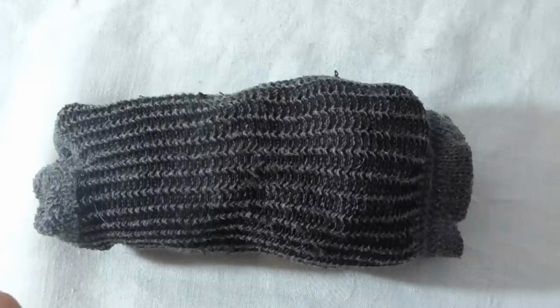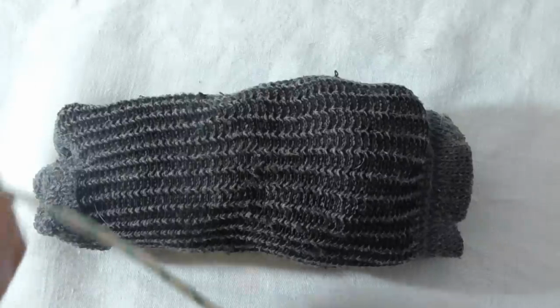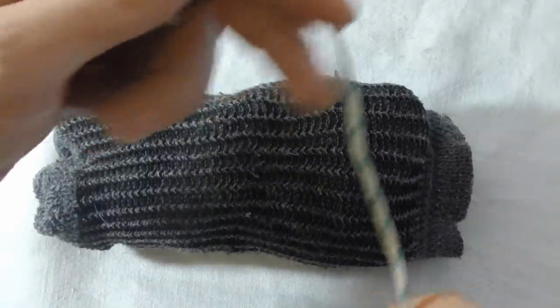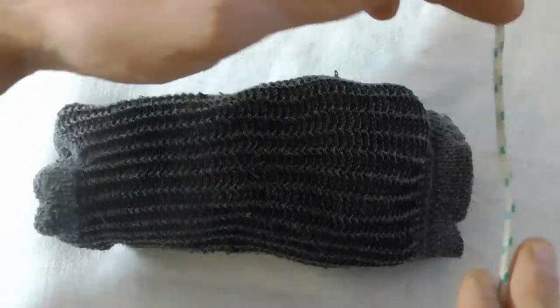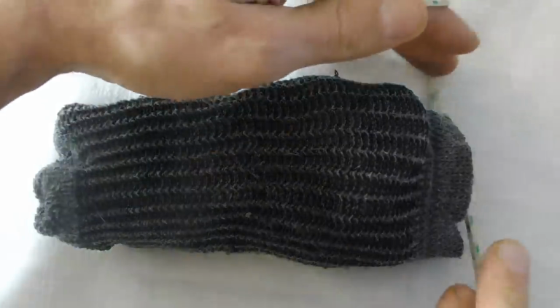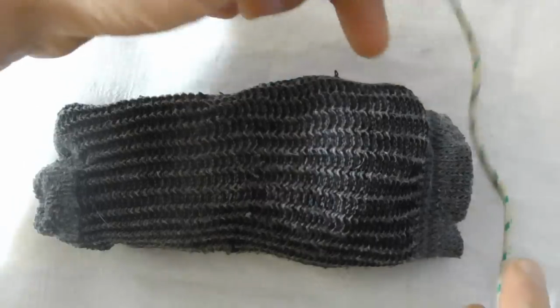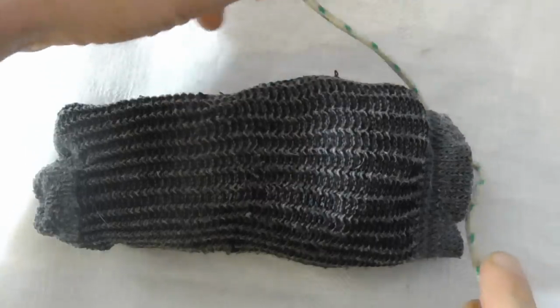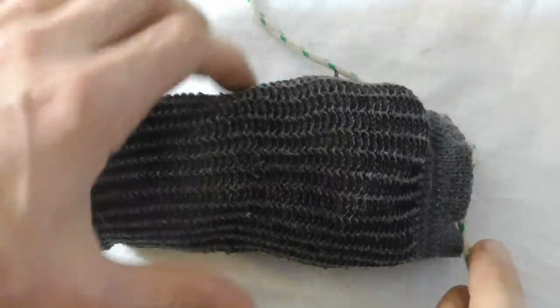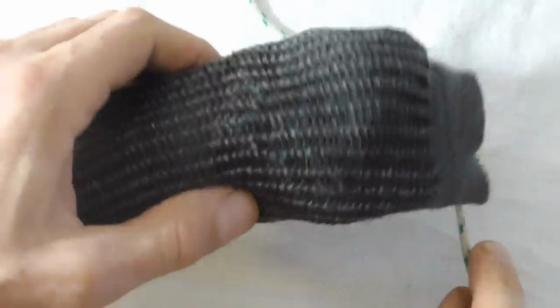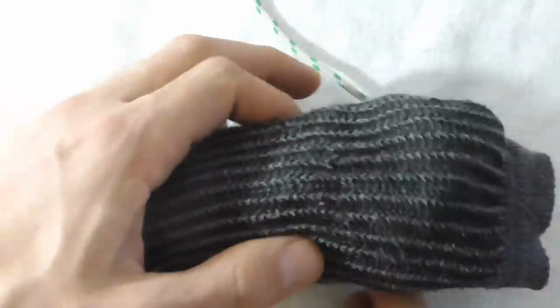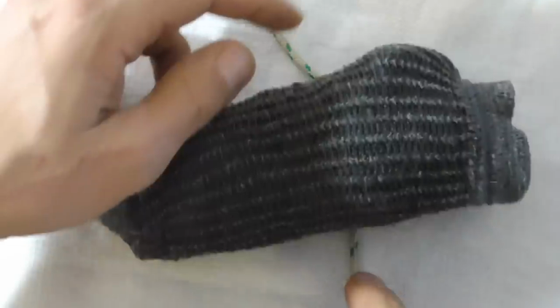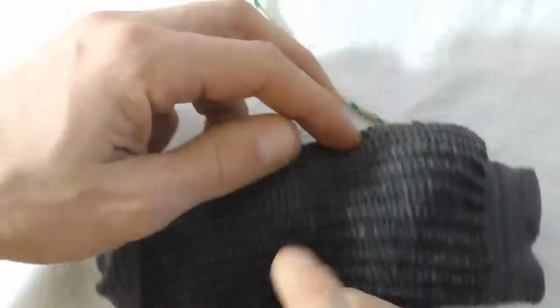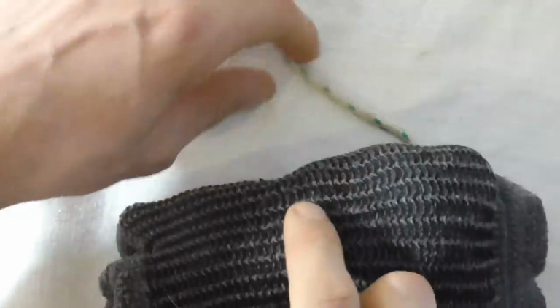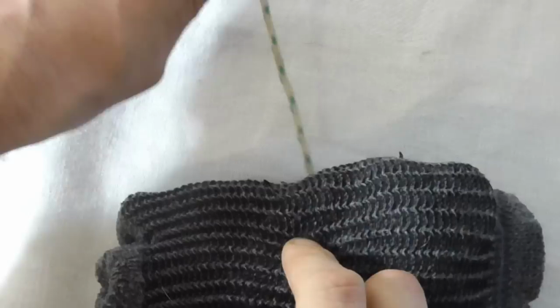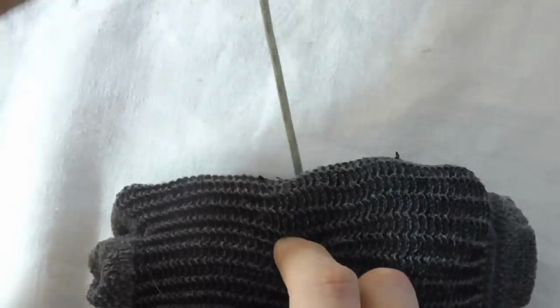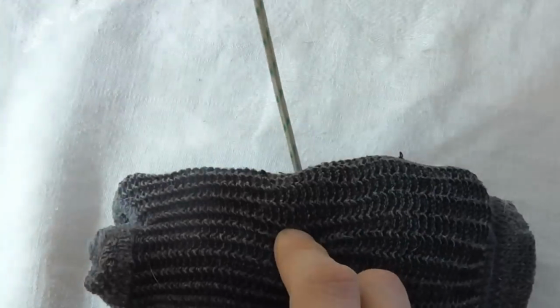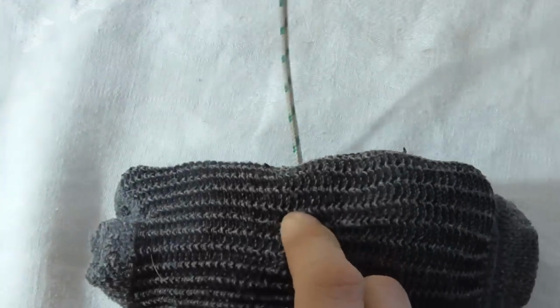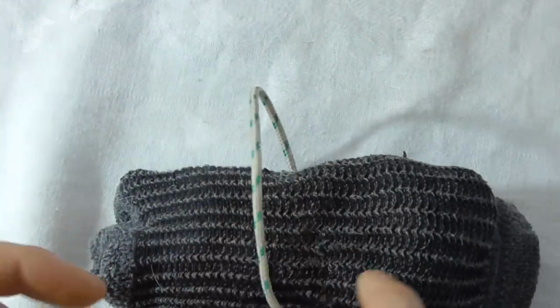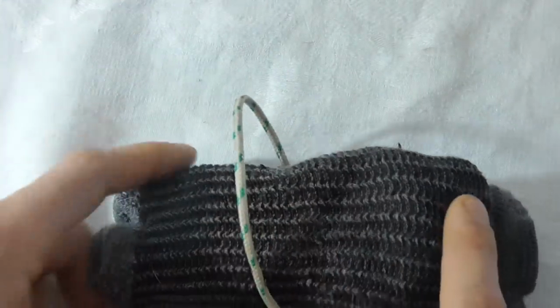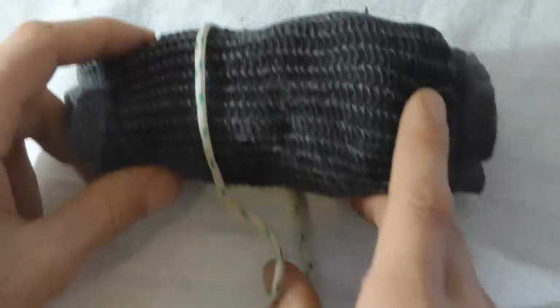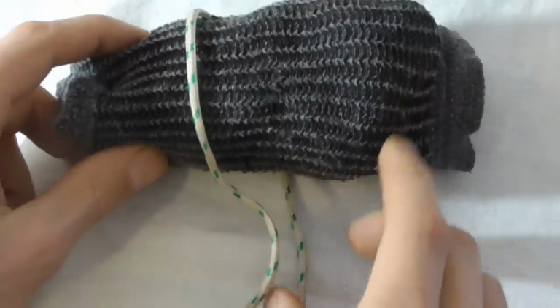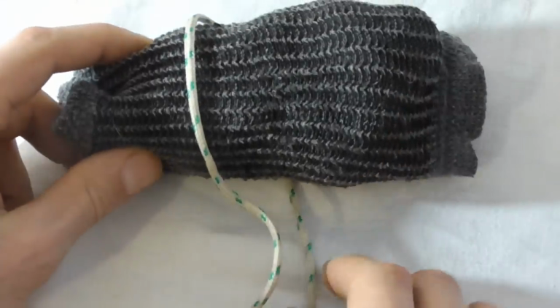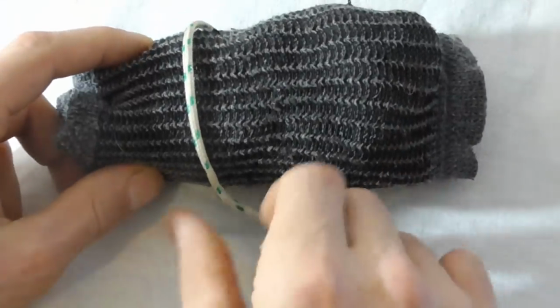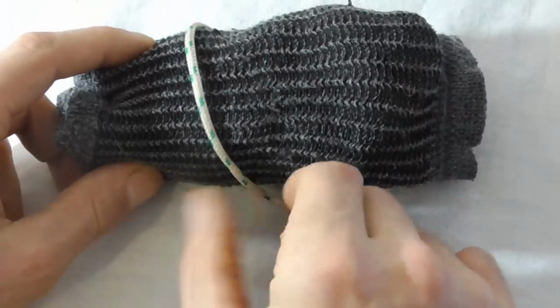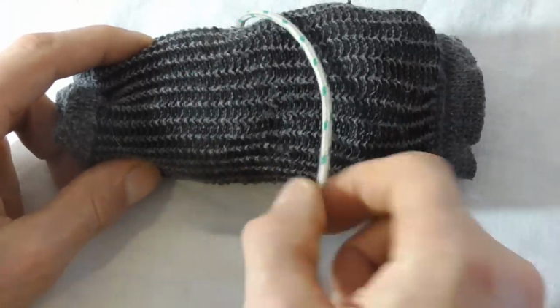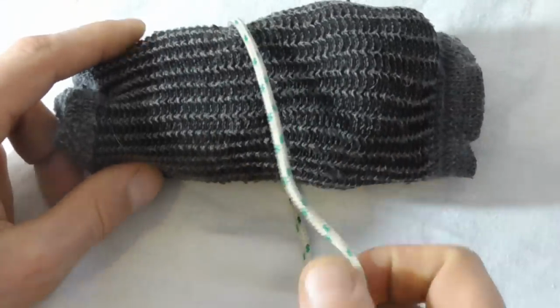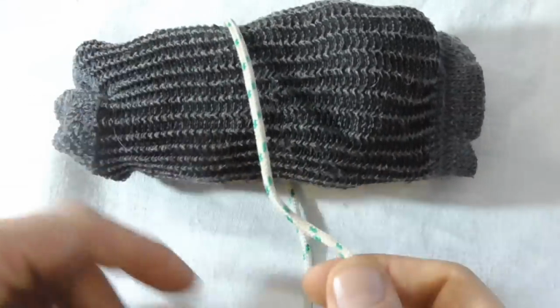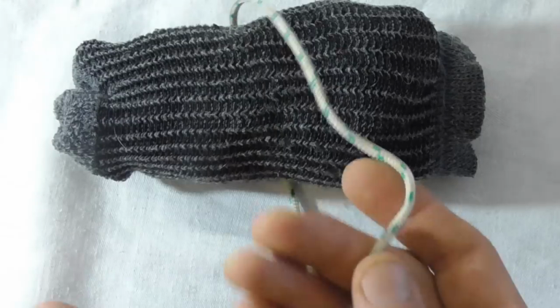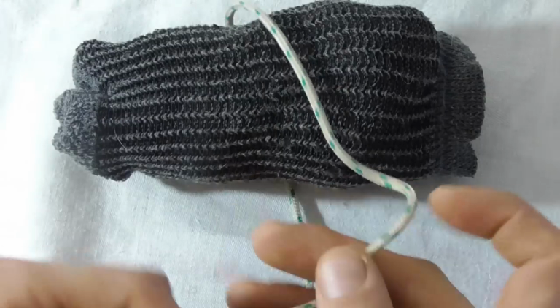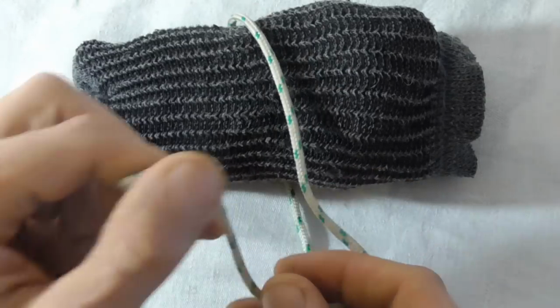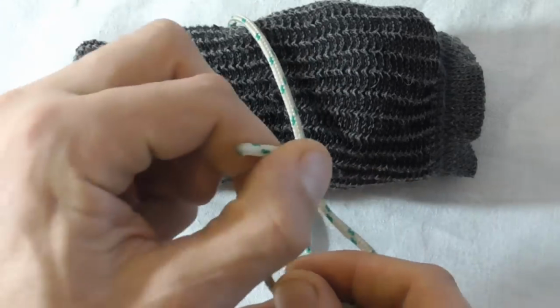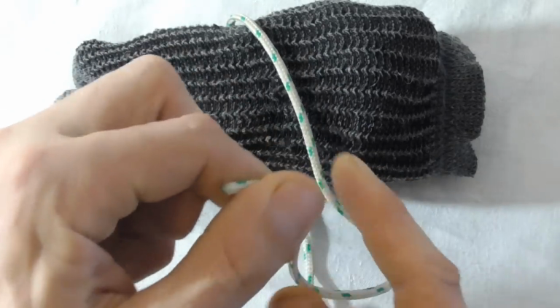To tie this knot, we will just take our string and we will pass it under our object. Then I want to take the working end,